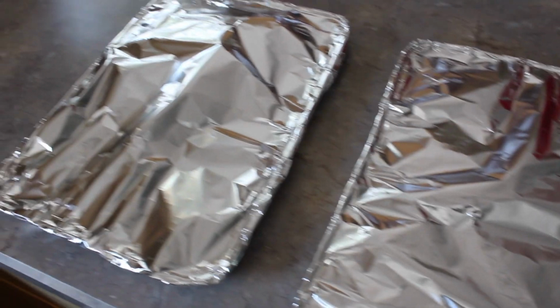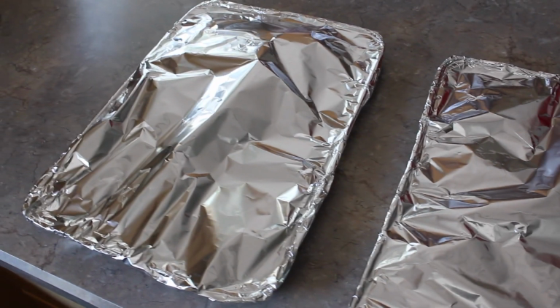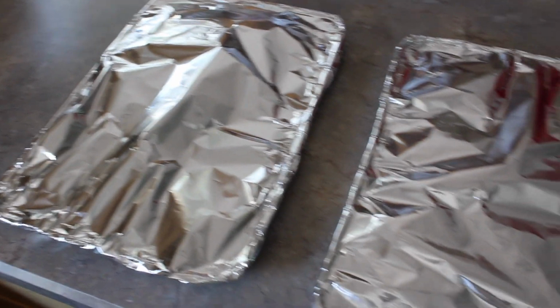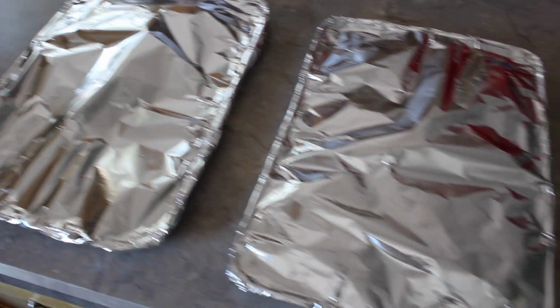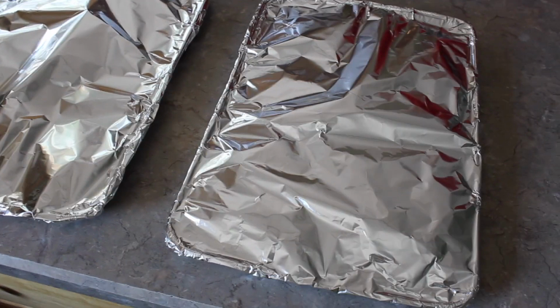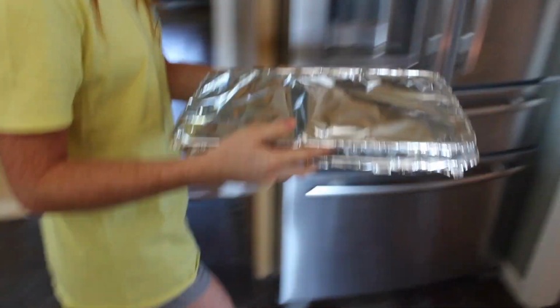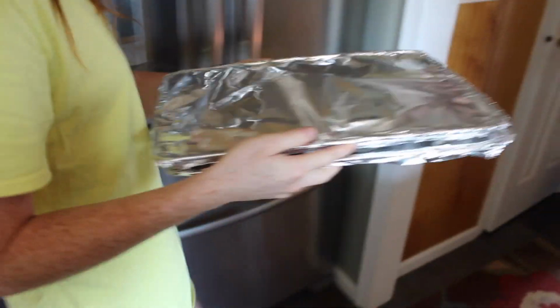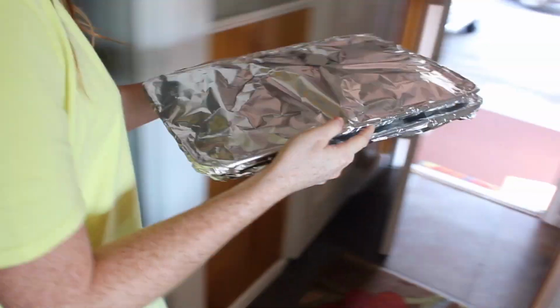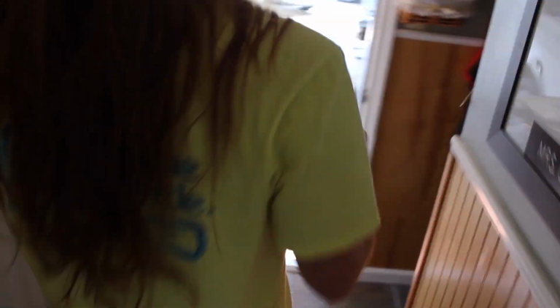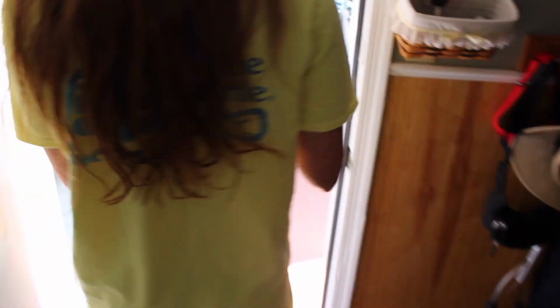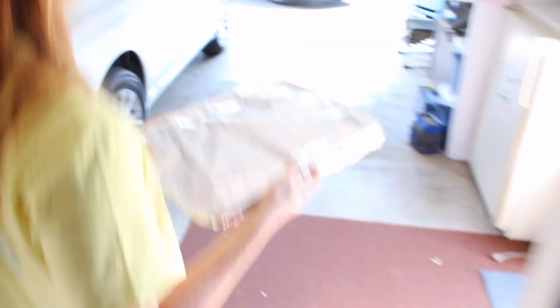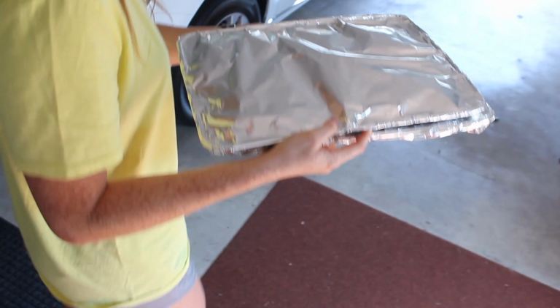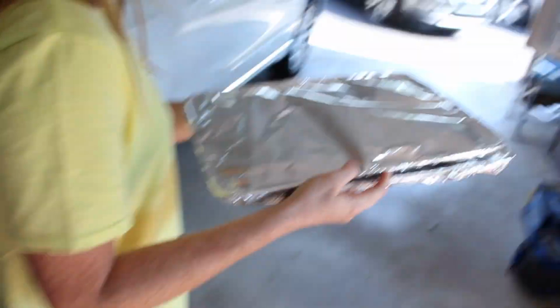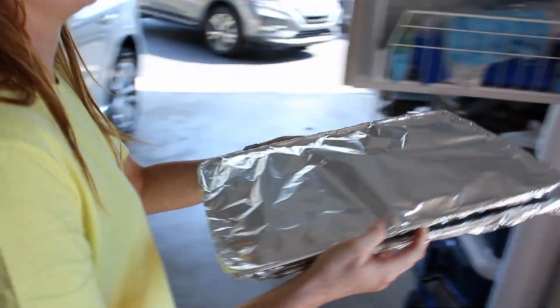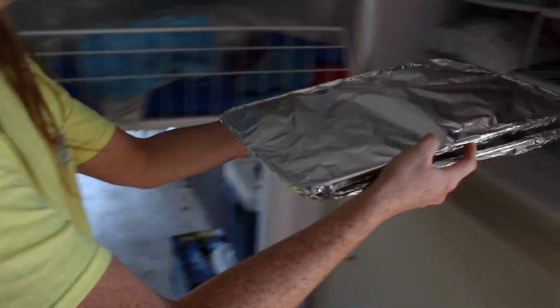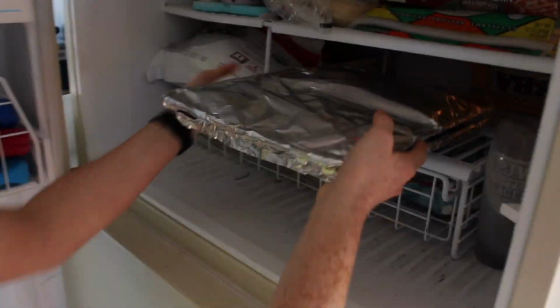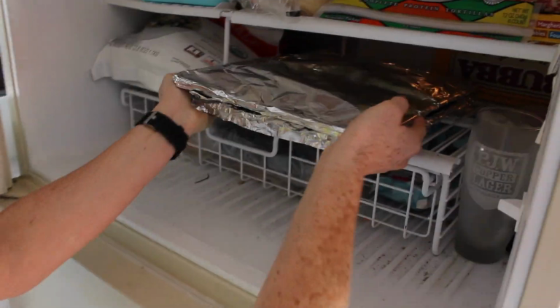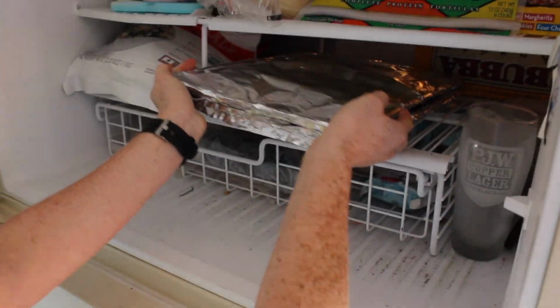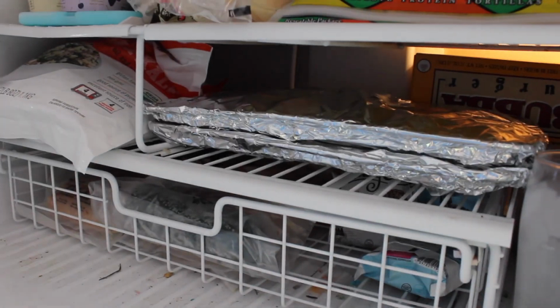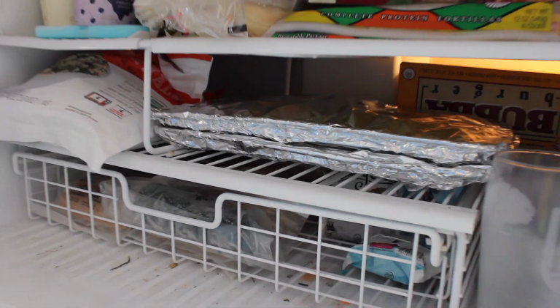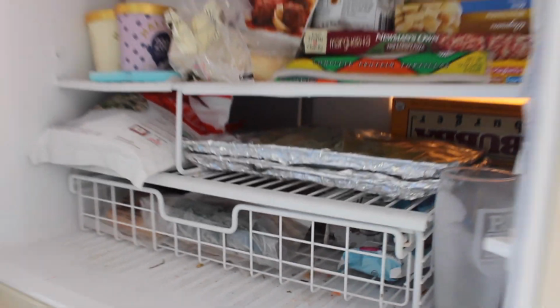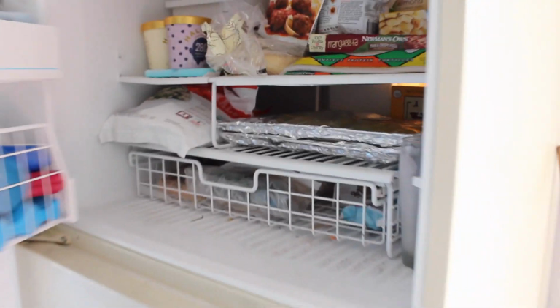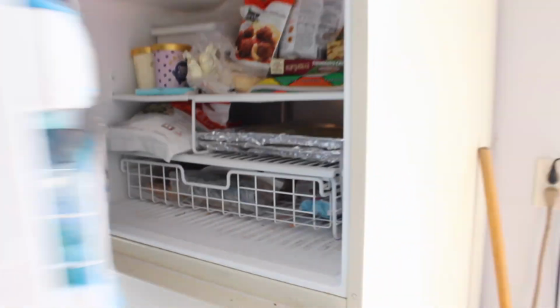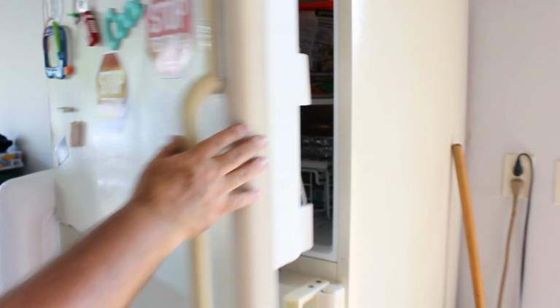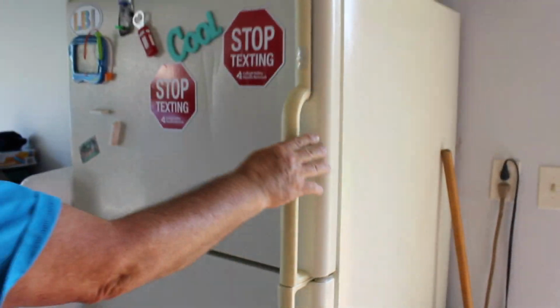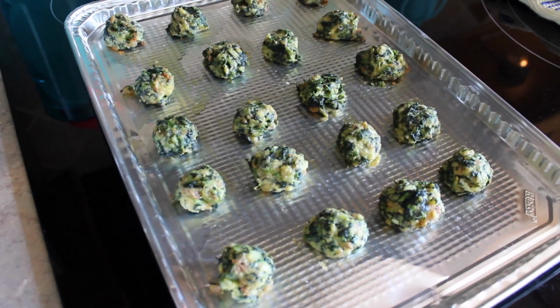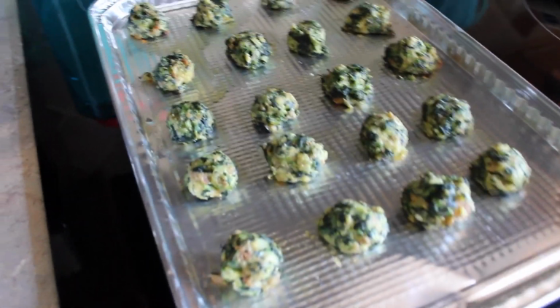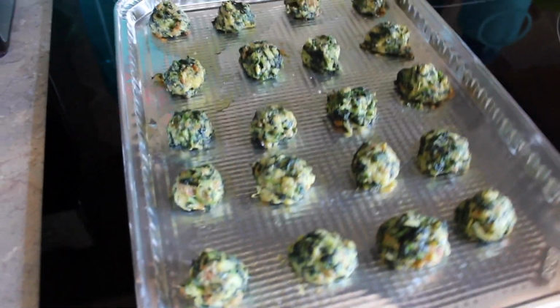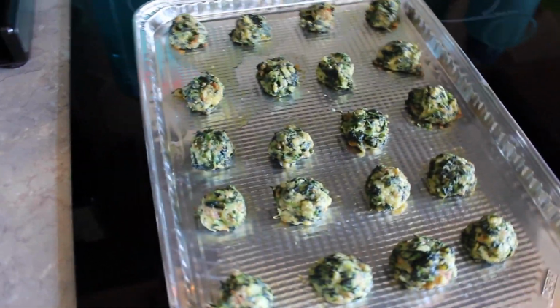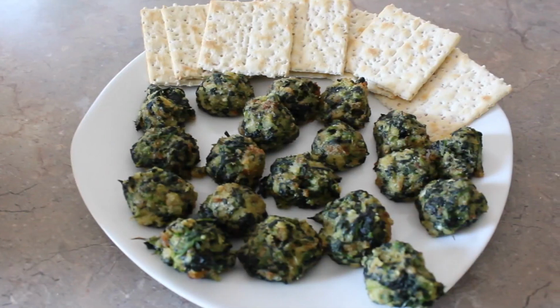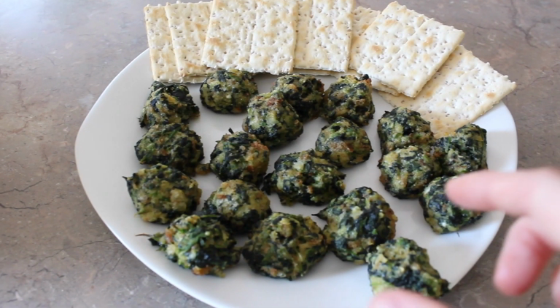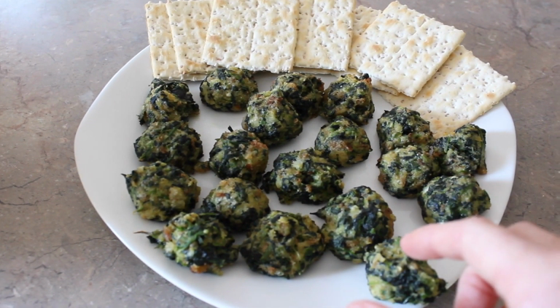The rest of them I am going to cover in aluminum foil and put them in the freezer. And then whenever I am ready to use them next time, I can just heat up the oven to 350 degrees and cook the frozen ones for 18 minutes.